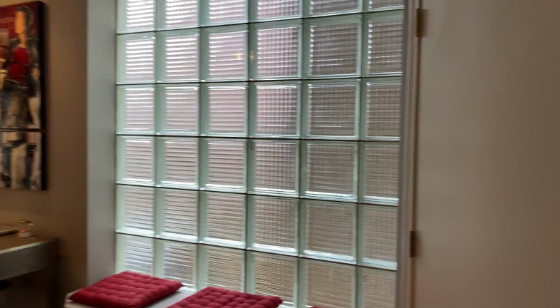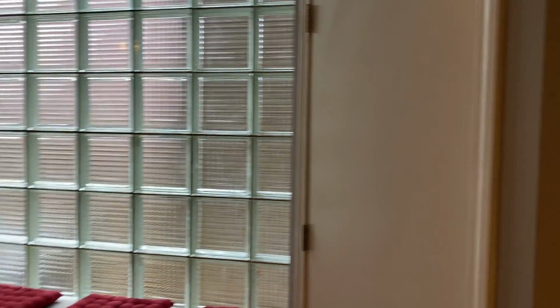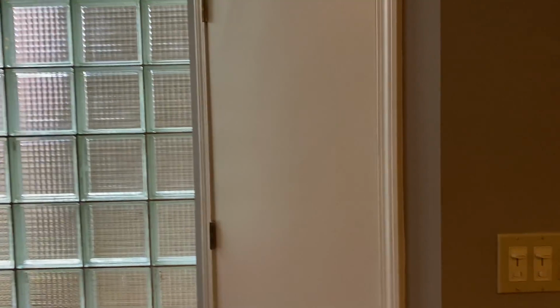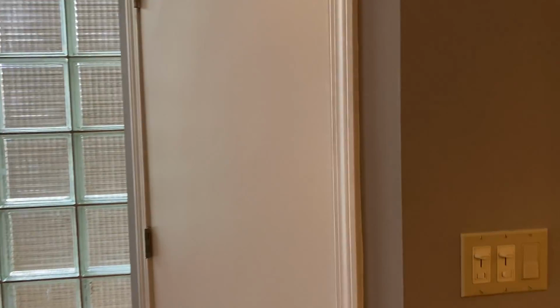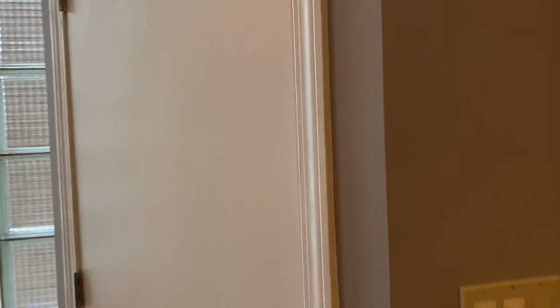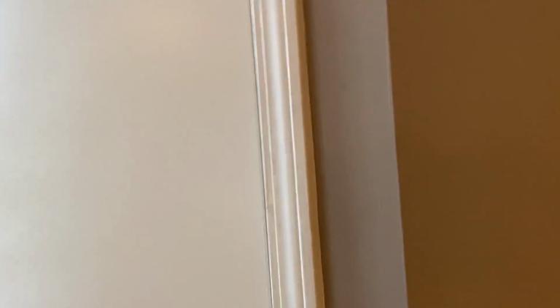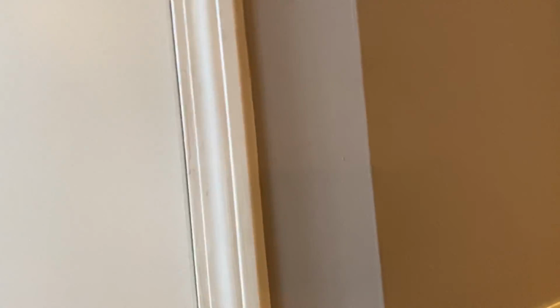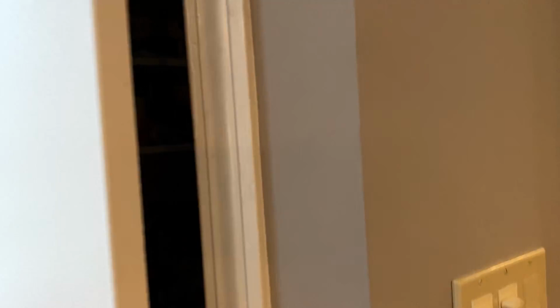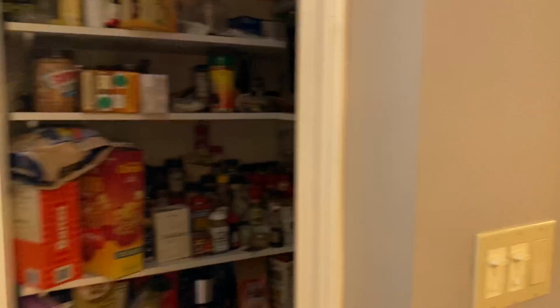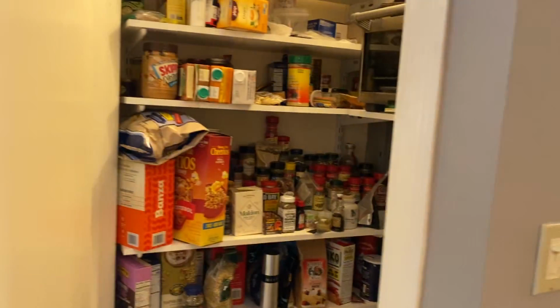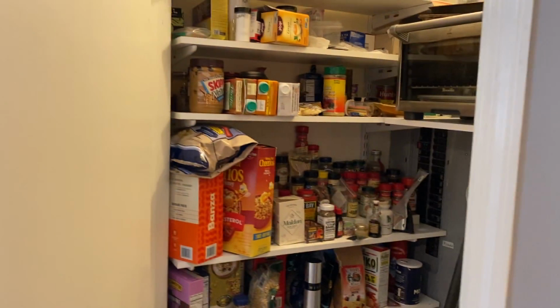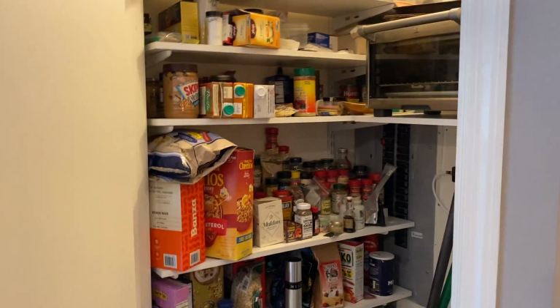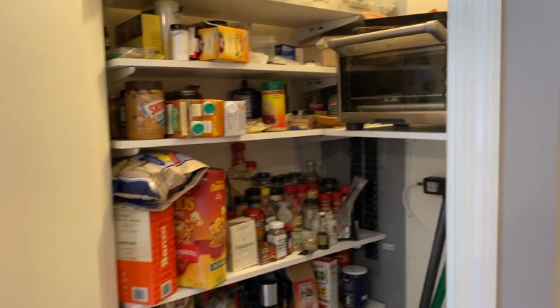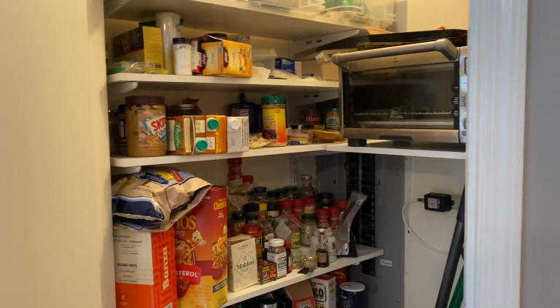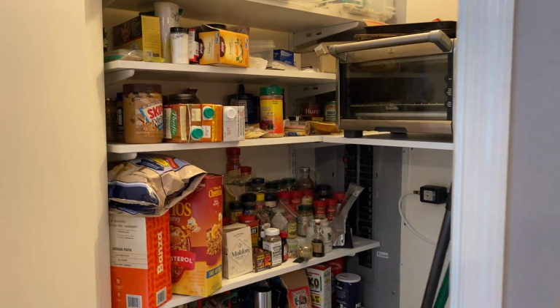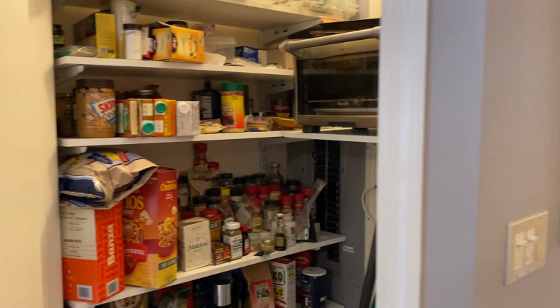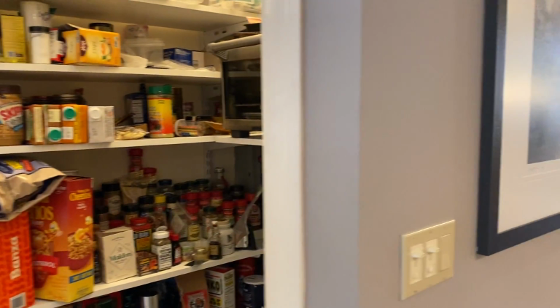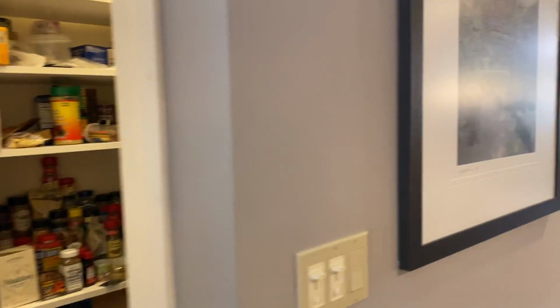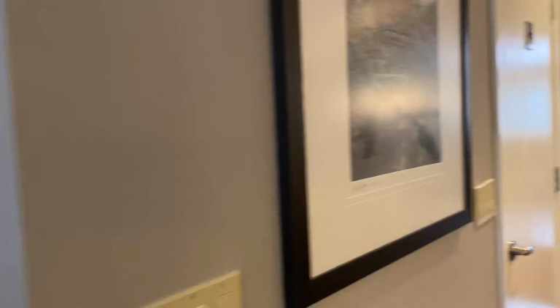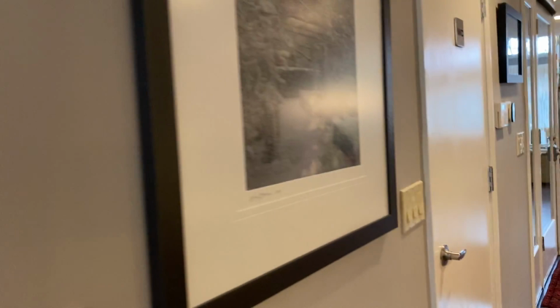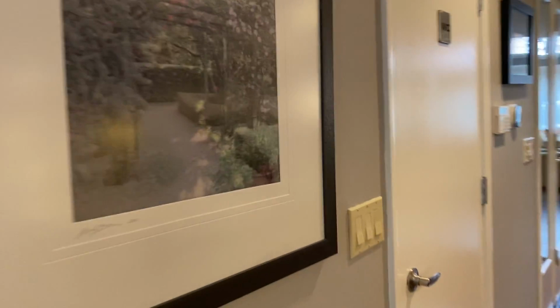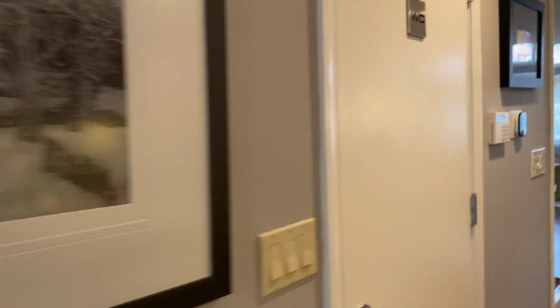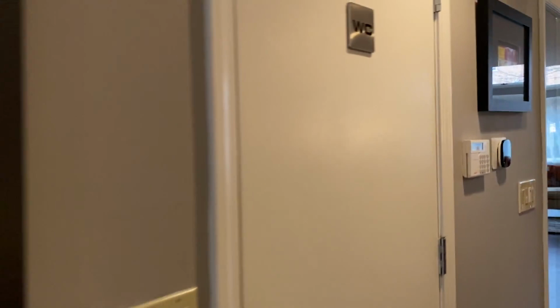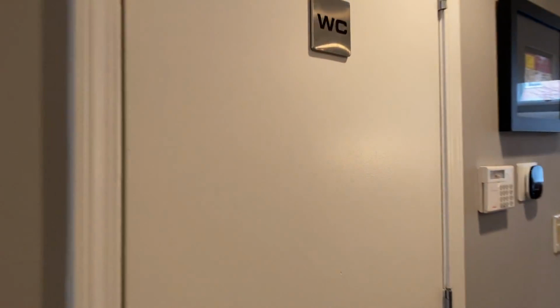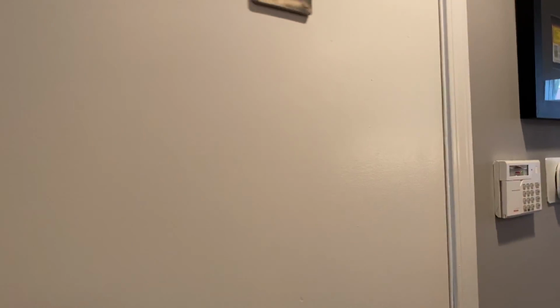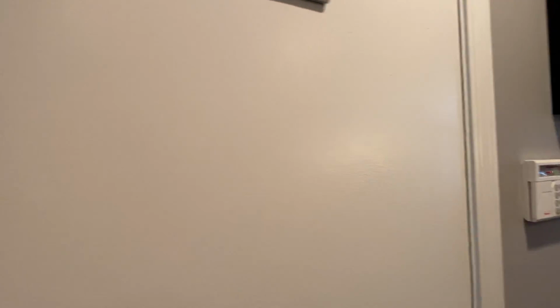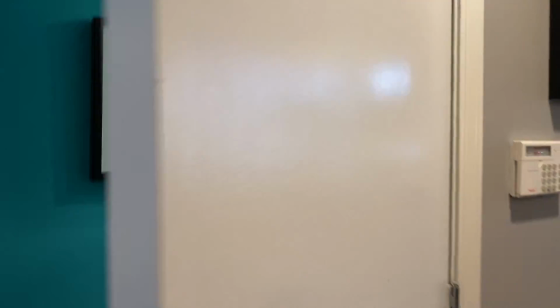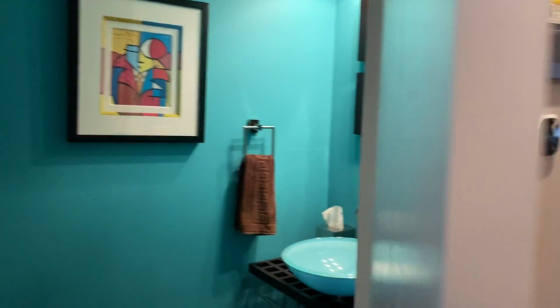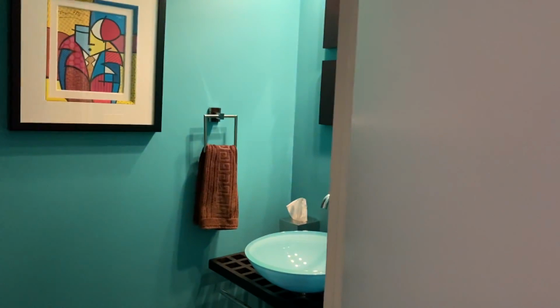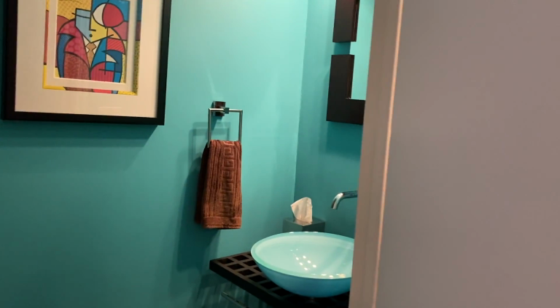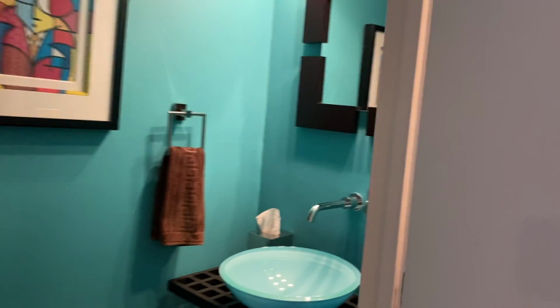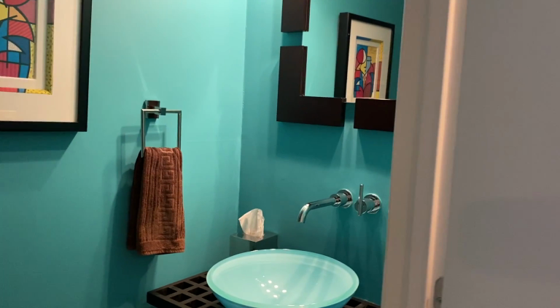The pantry is located here for extra storage. And there's a half bath on this level right here.